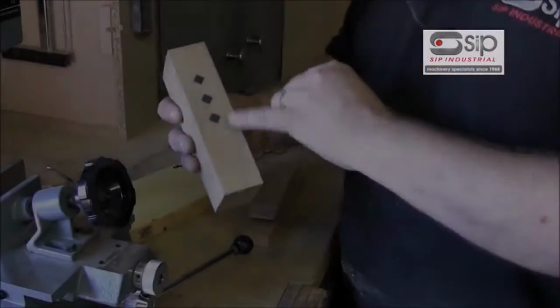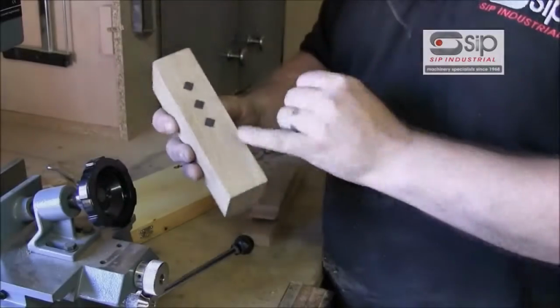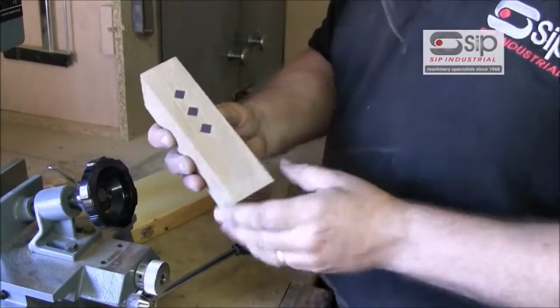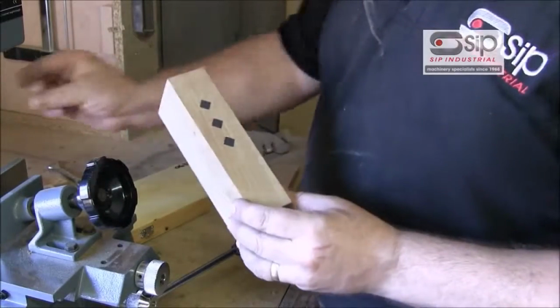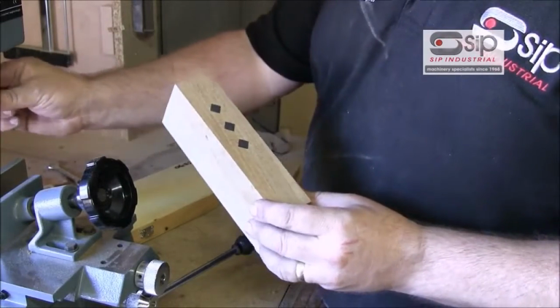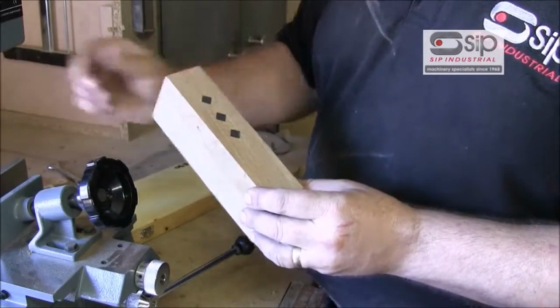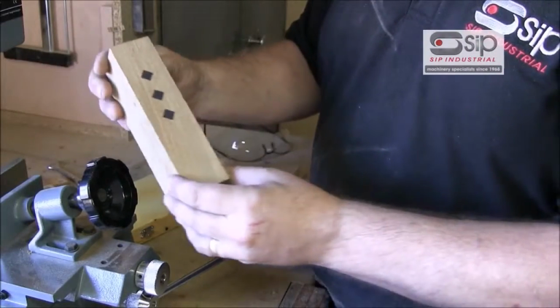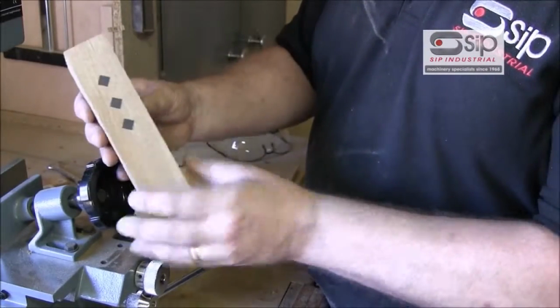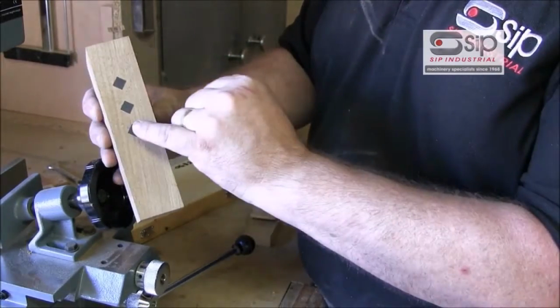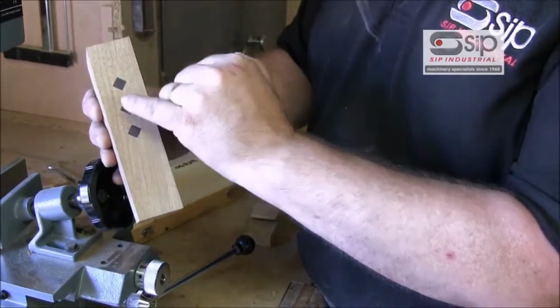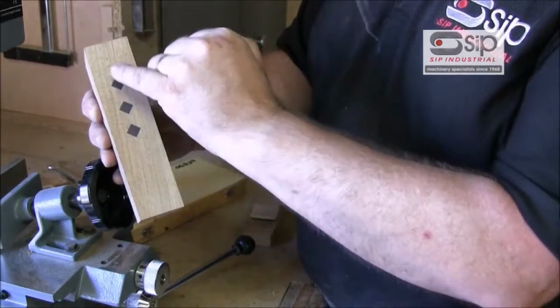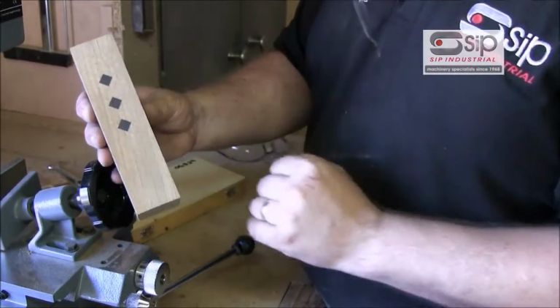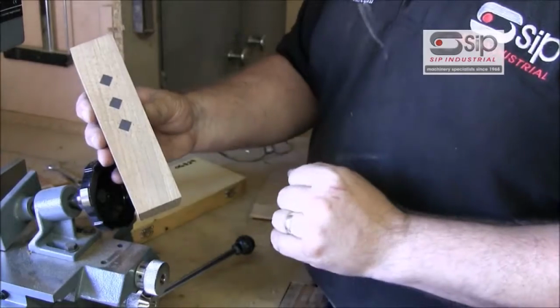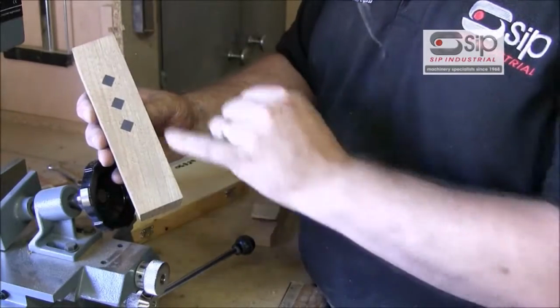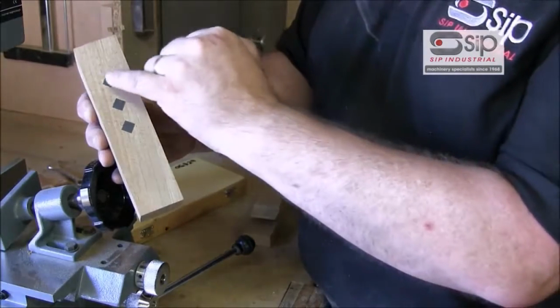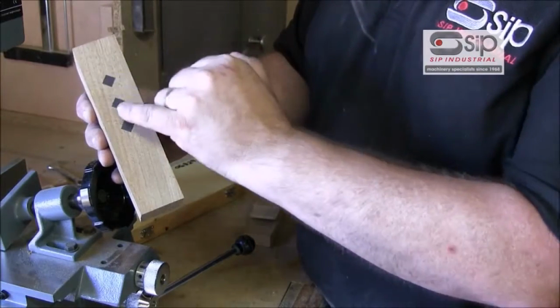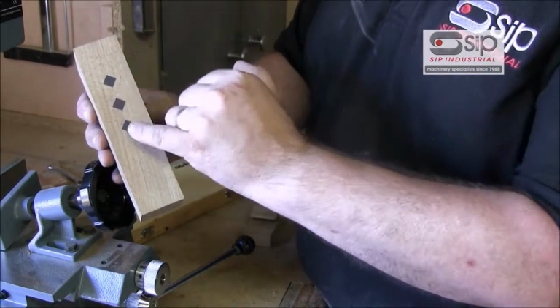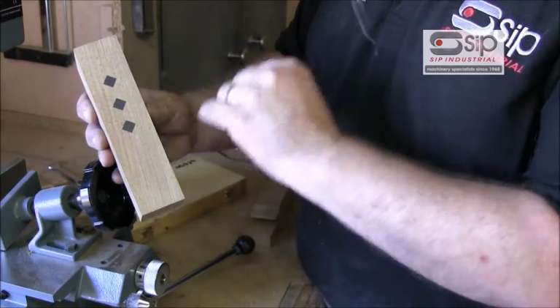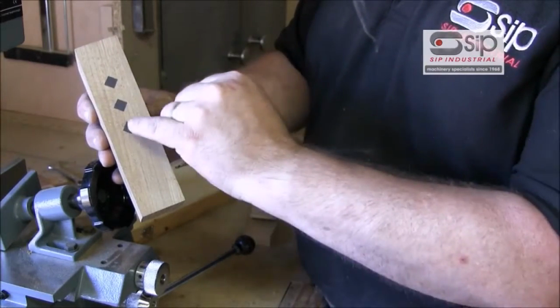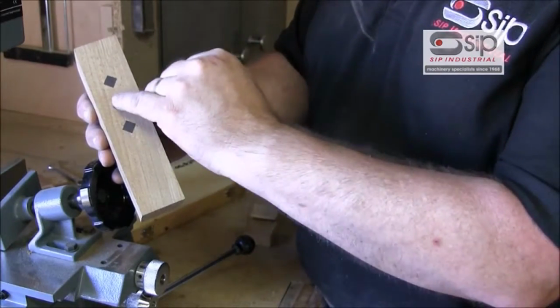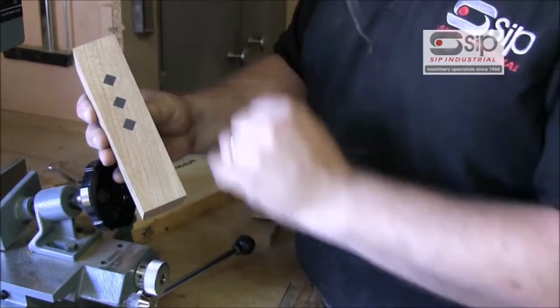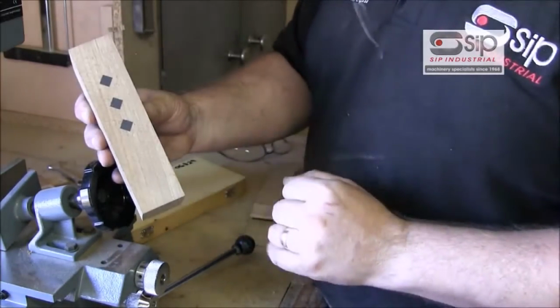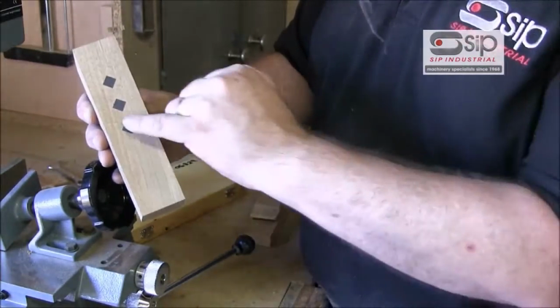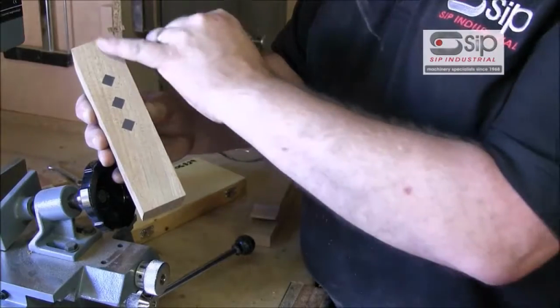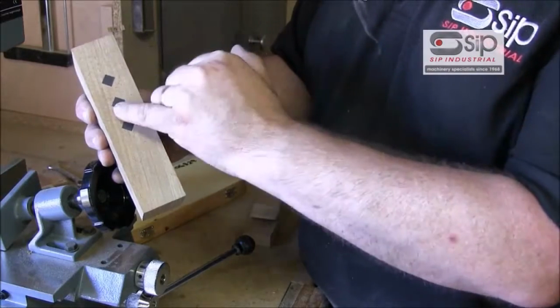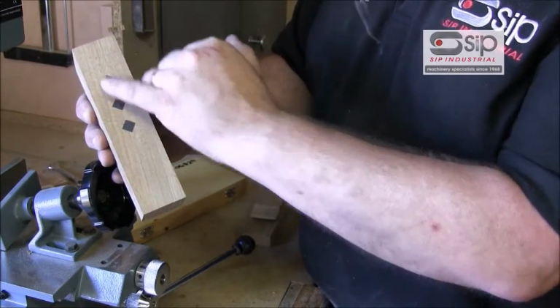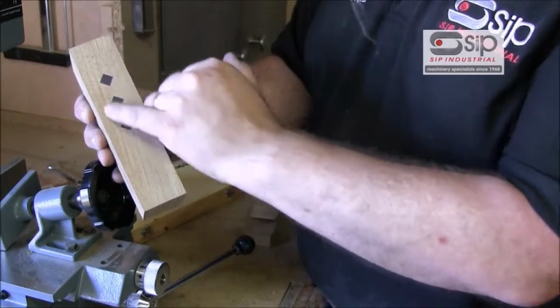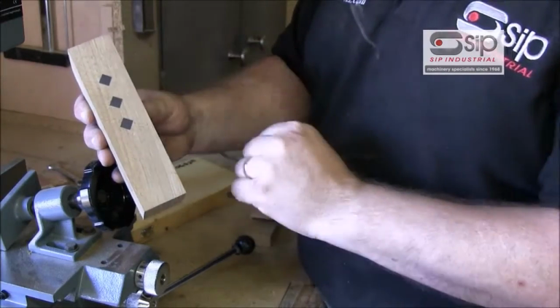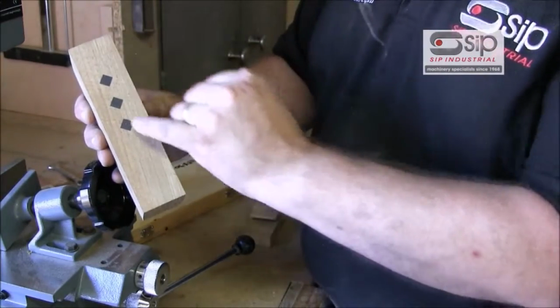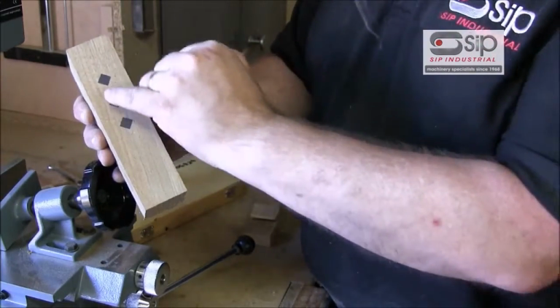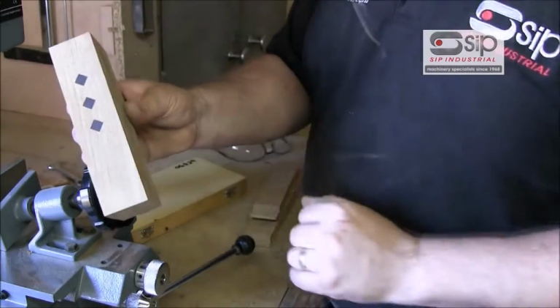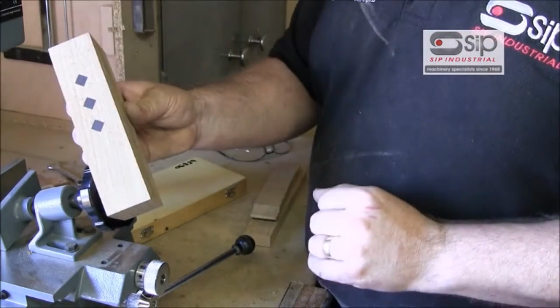One other feature: if we turn the chisel at 45 degrees, there's nothing to stop you using it as a decorative feature — putting in single mortise holes and then filling them with a different coloured wood. In this case it's oak with some ebony inserts to give you a decorative feature.